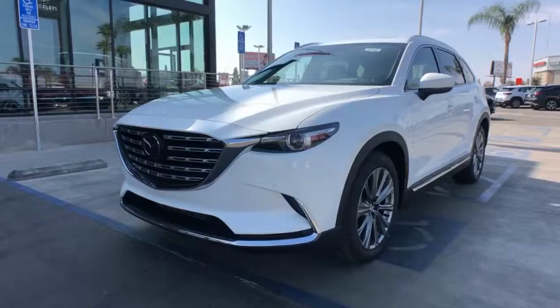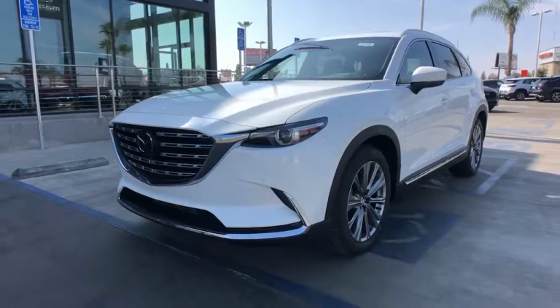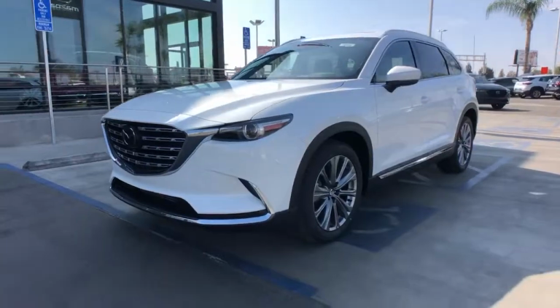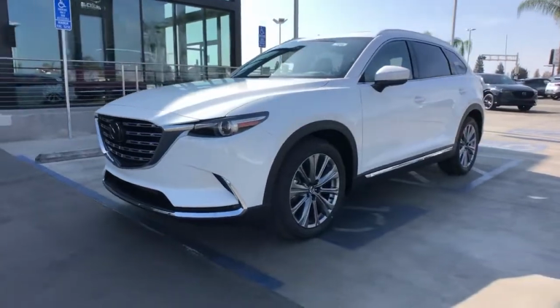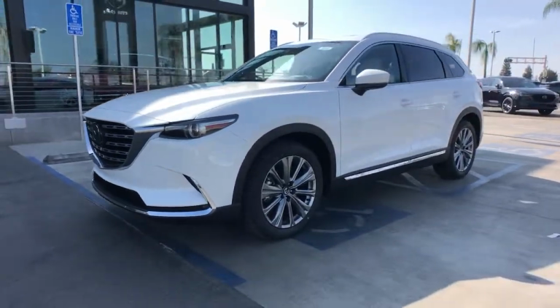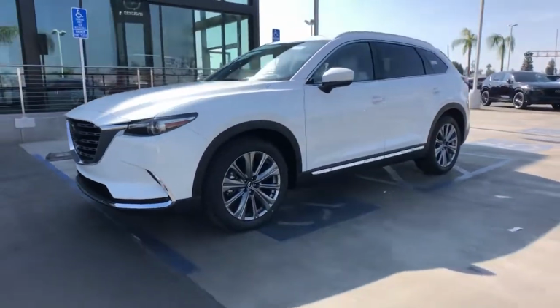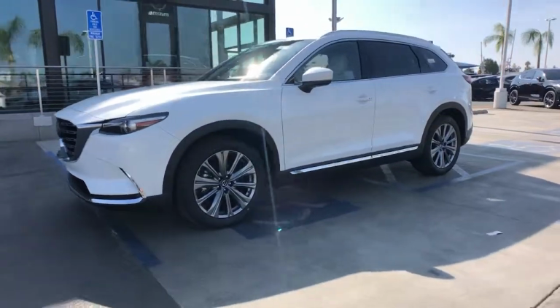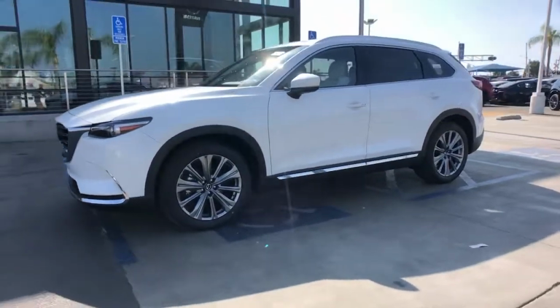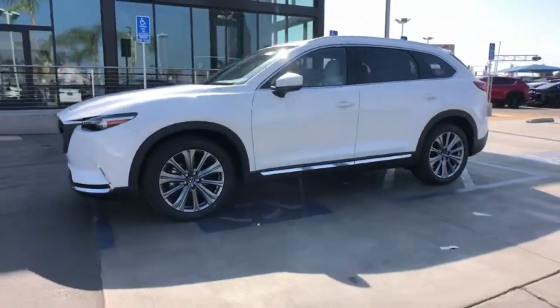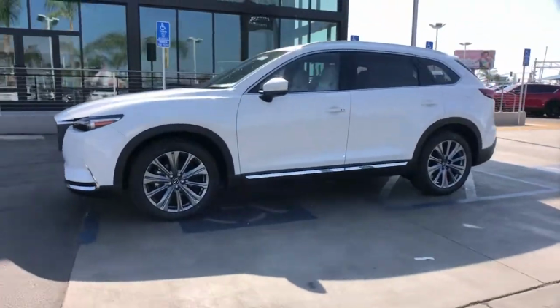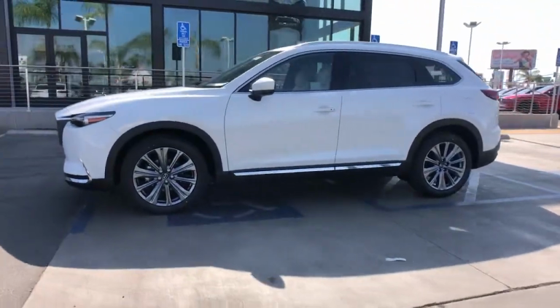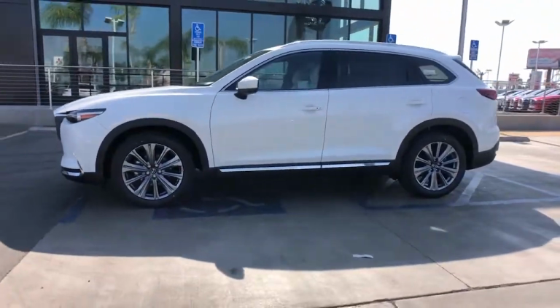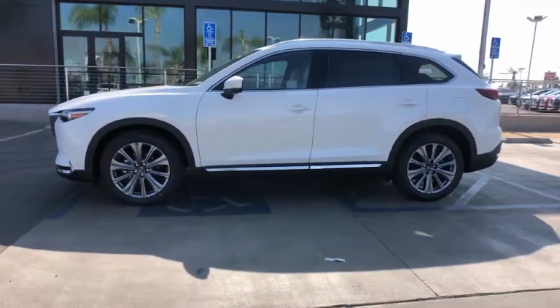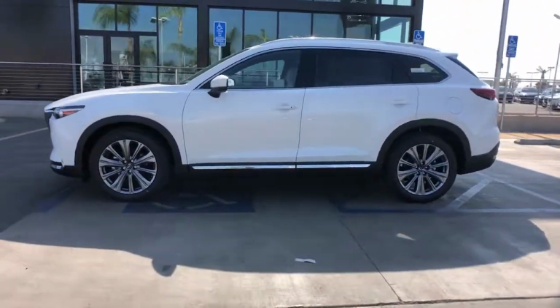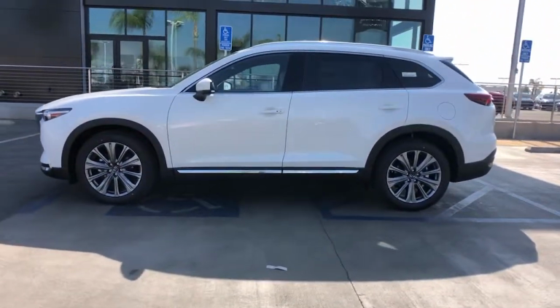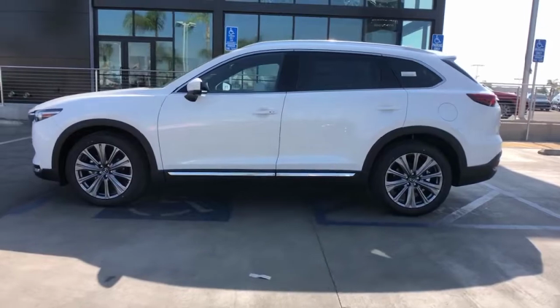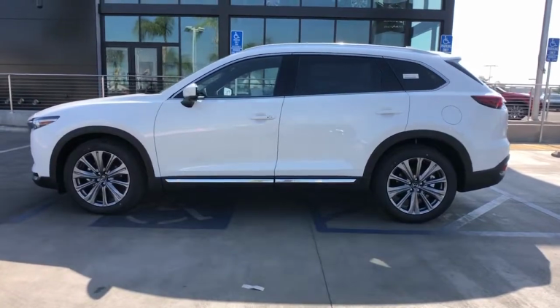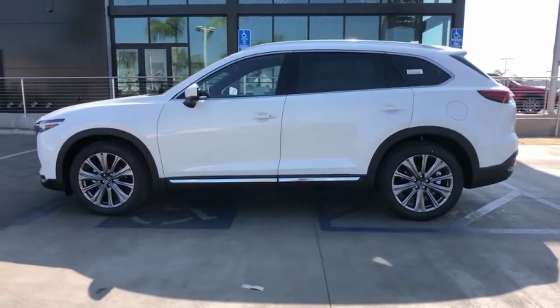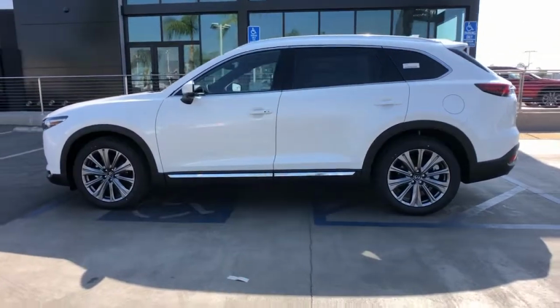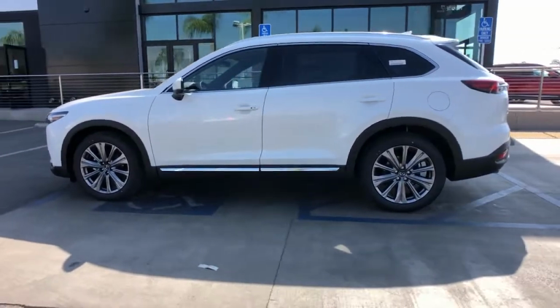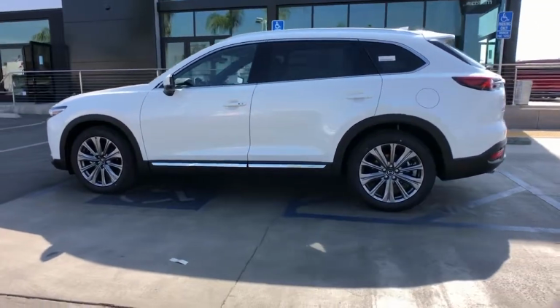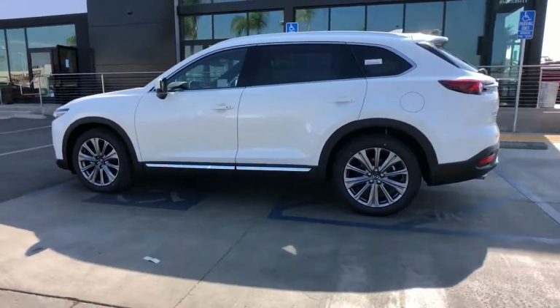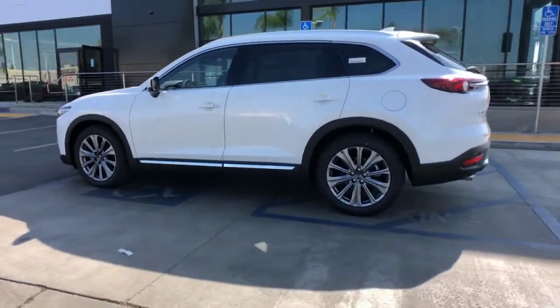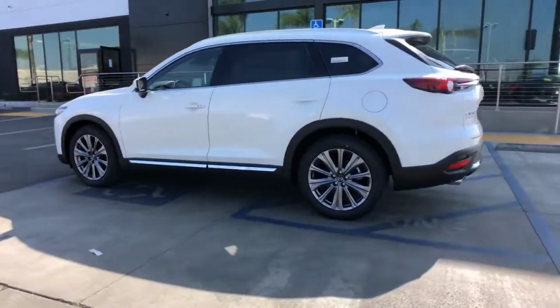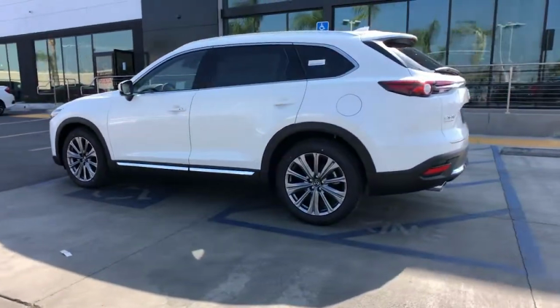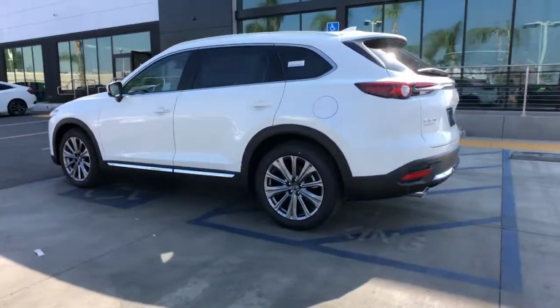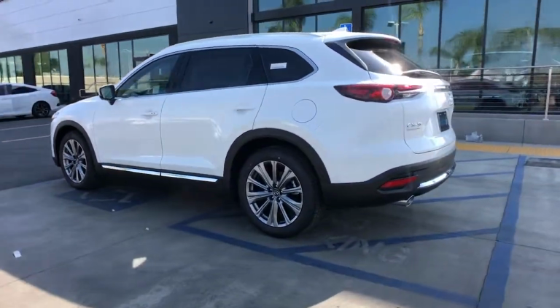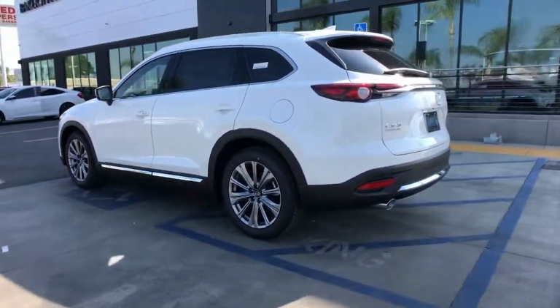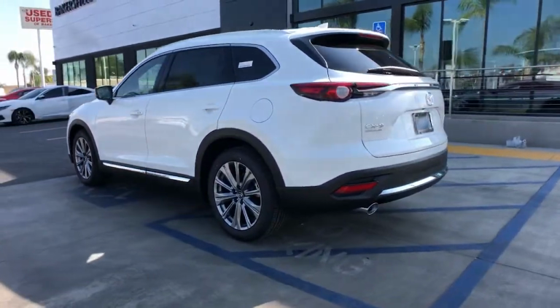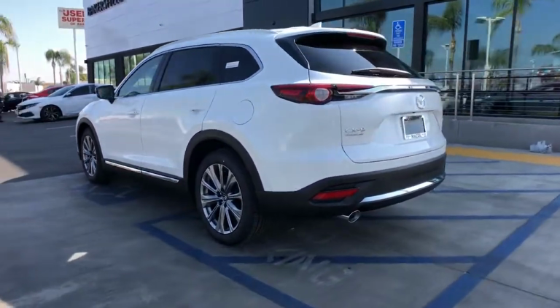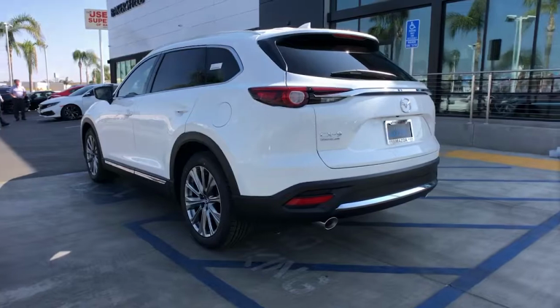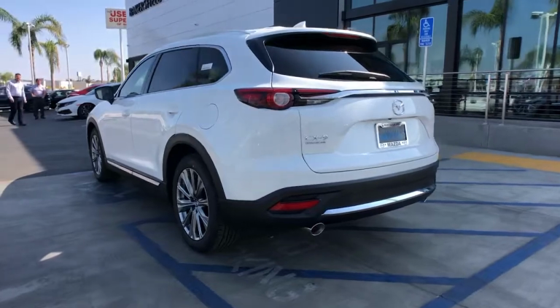This could be the car for you. The 2023 Mazda CX-9. Make every road trip the best it can be in this sweet driving CX-9.